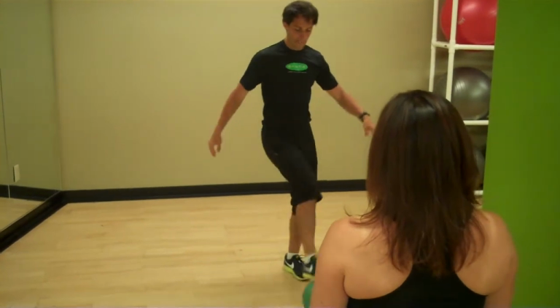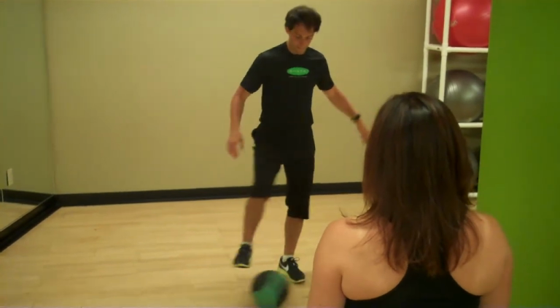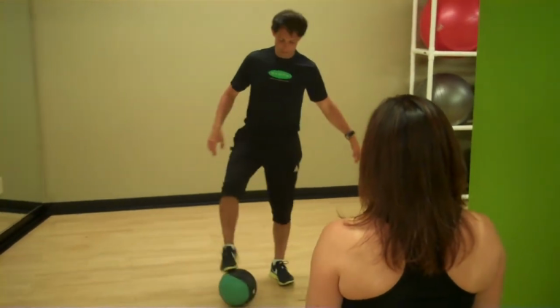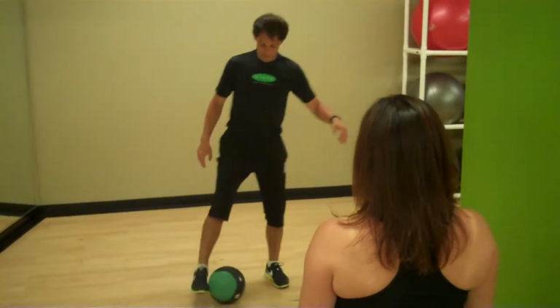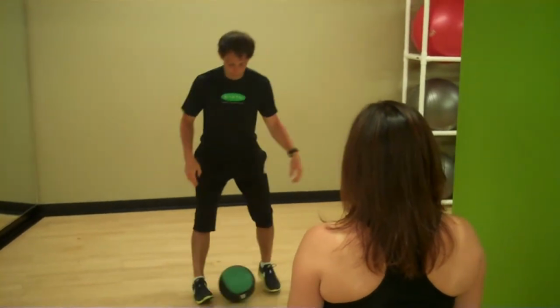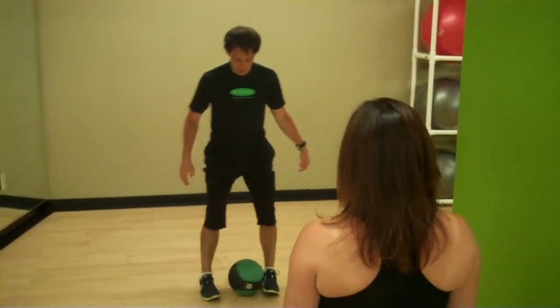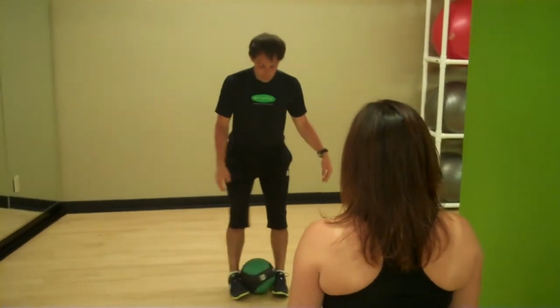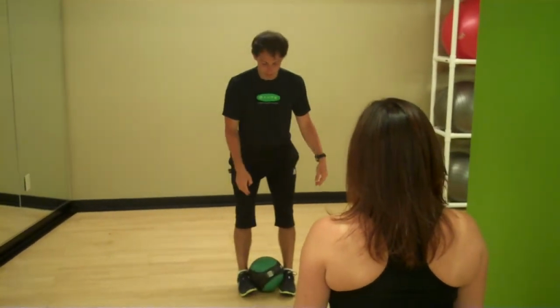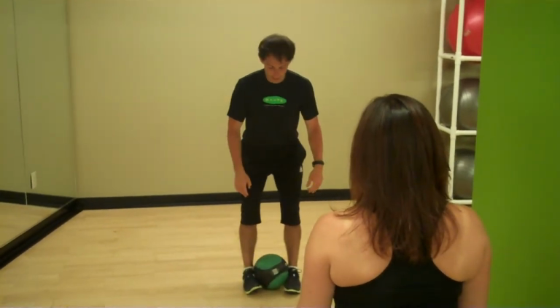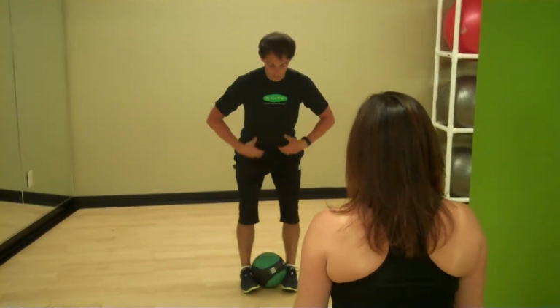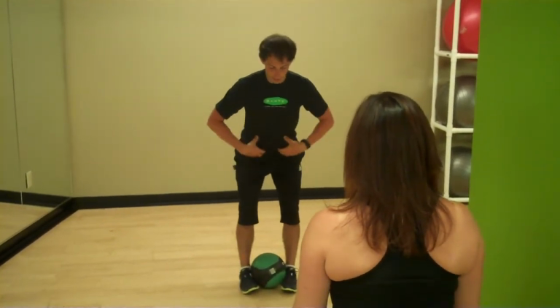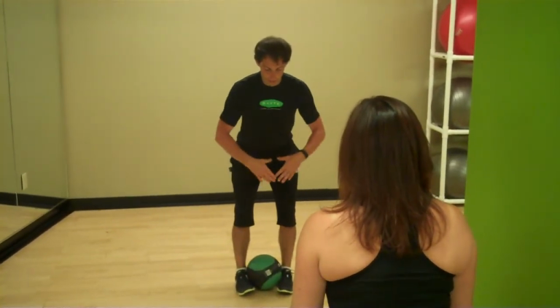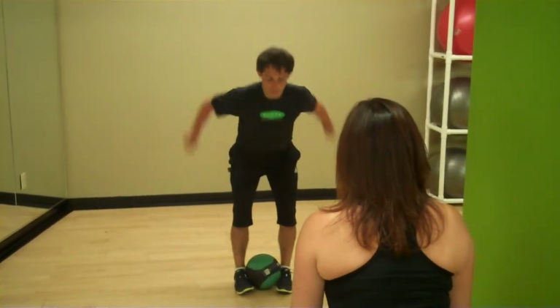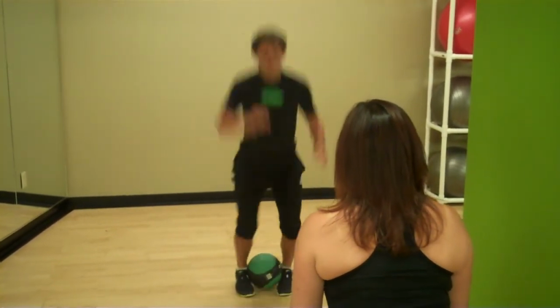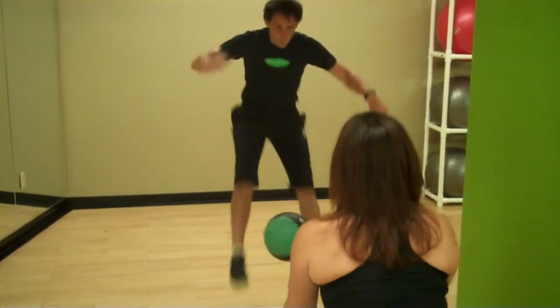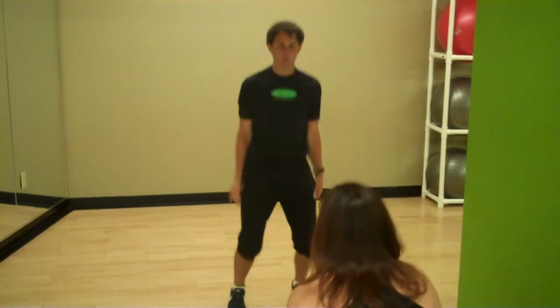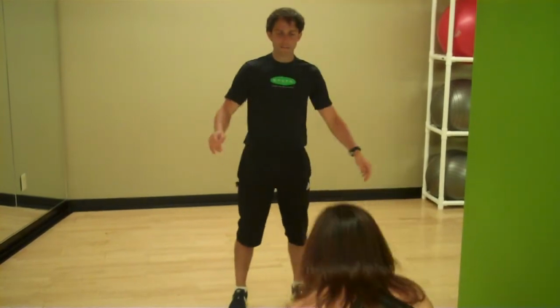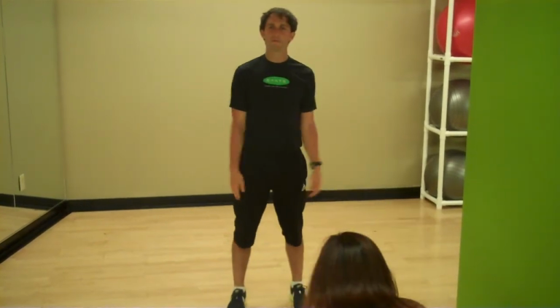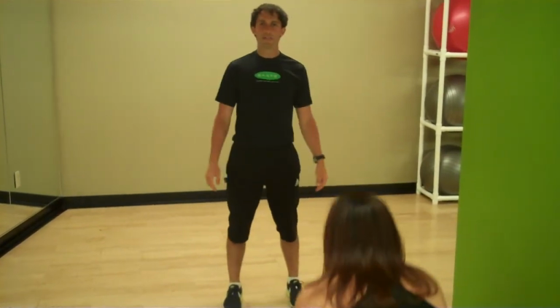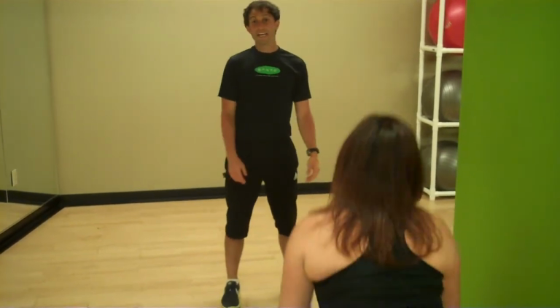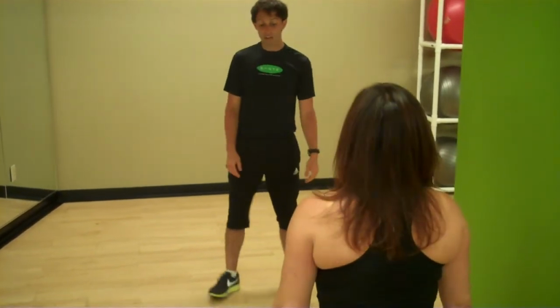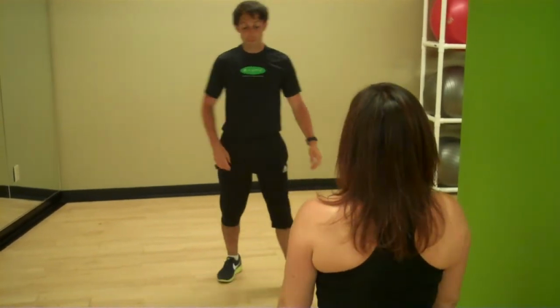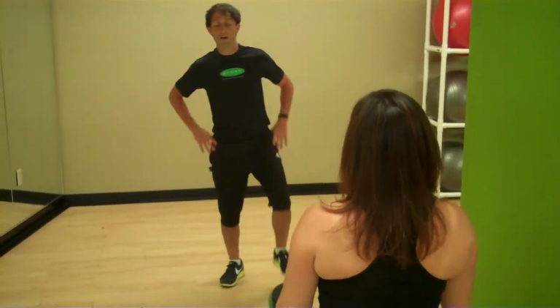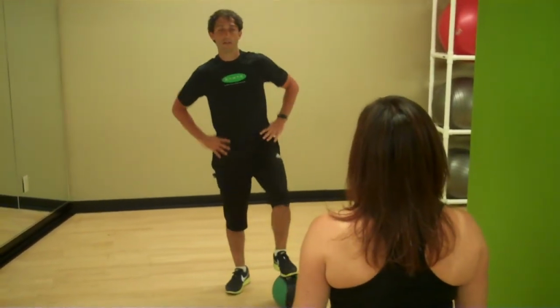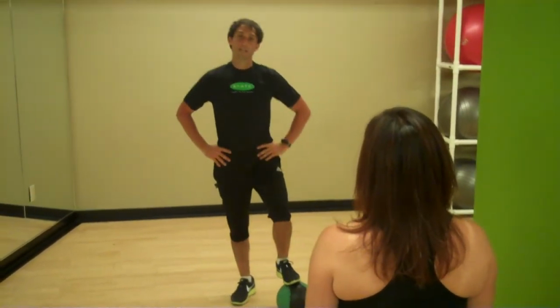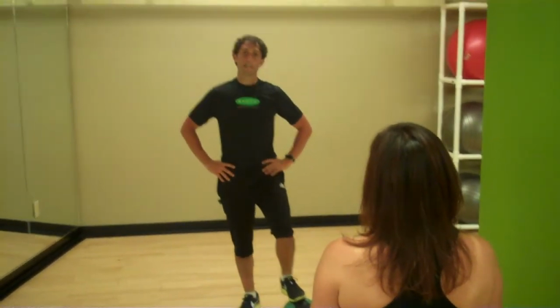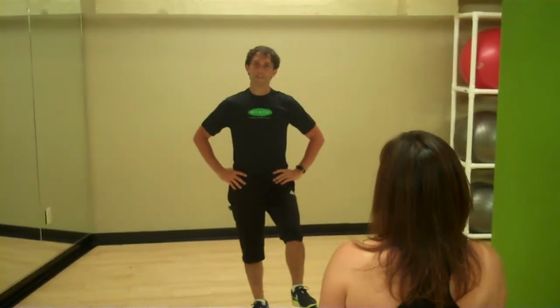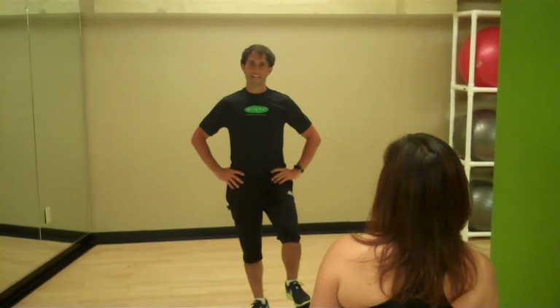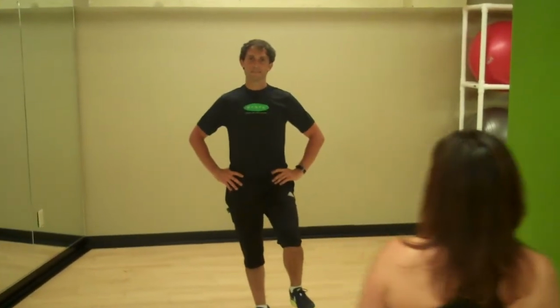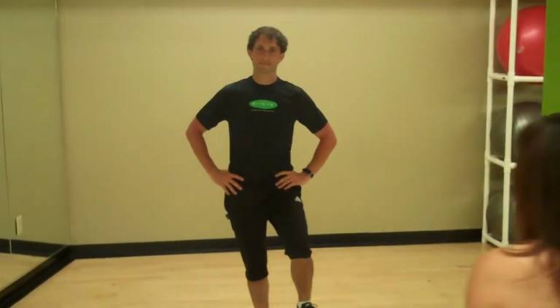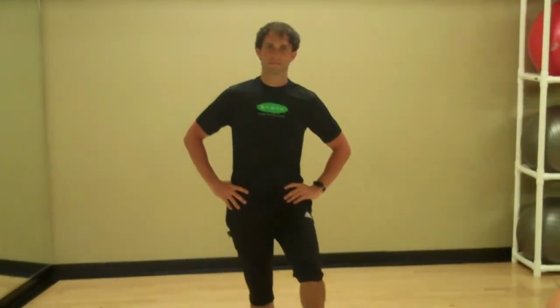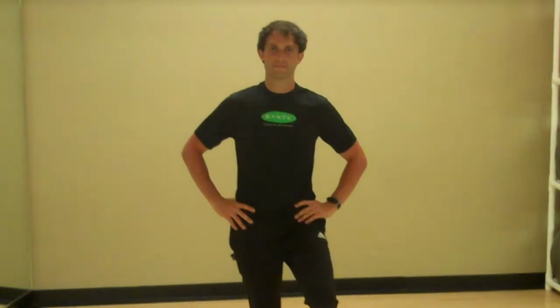One more time. Inner thigh squeeze, tight through your abdominals and flip it forward. It's a tough one but a fun one. Come try it with us at Sante. Thank you, good job.